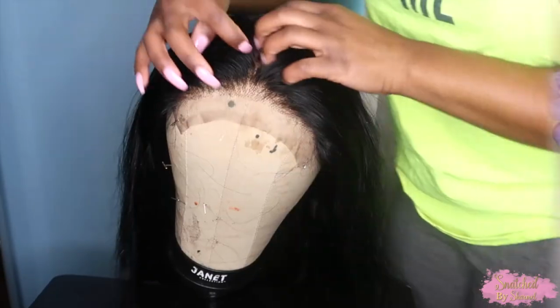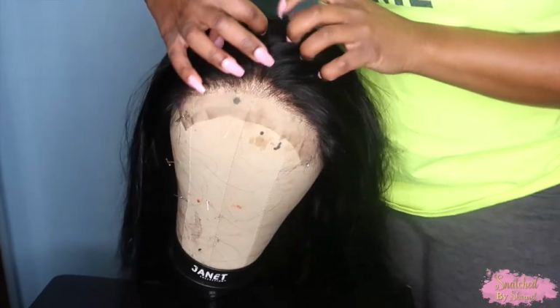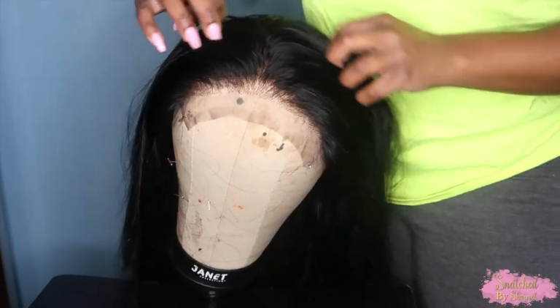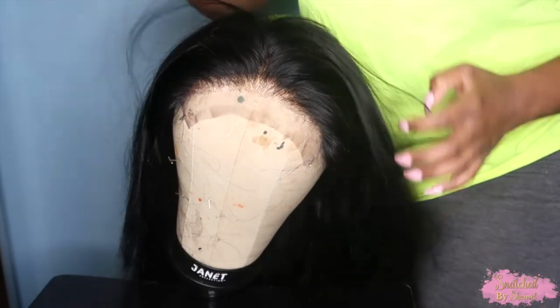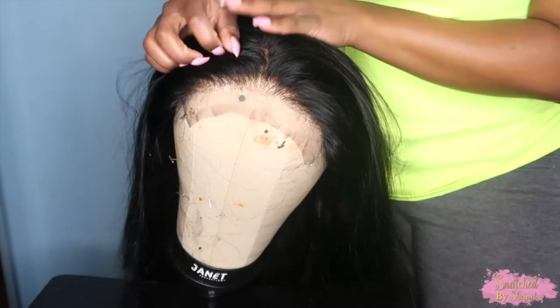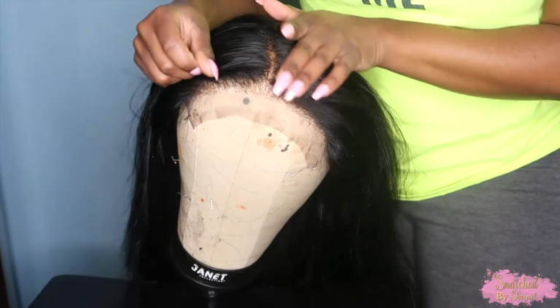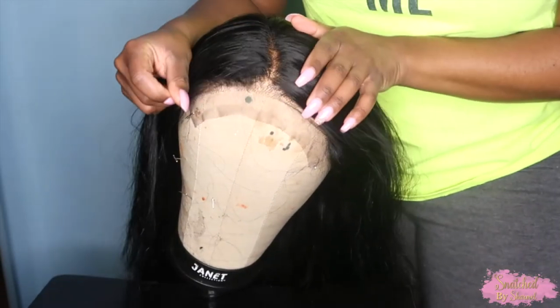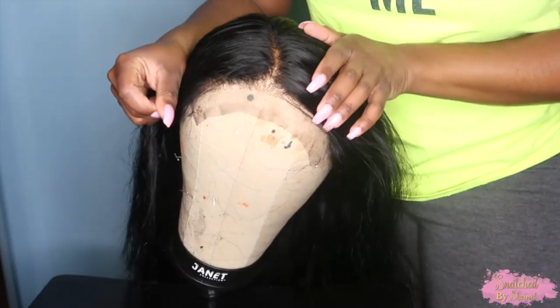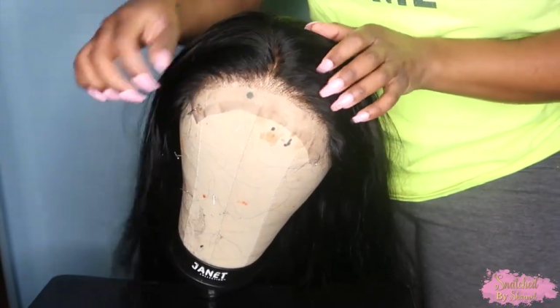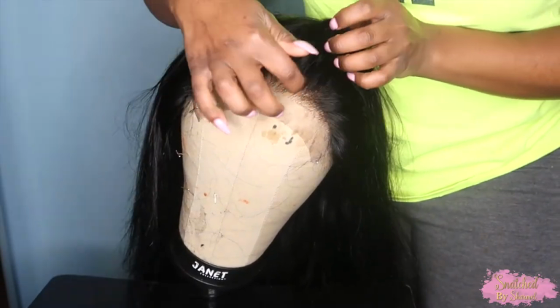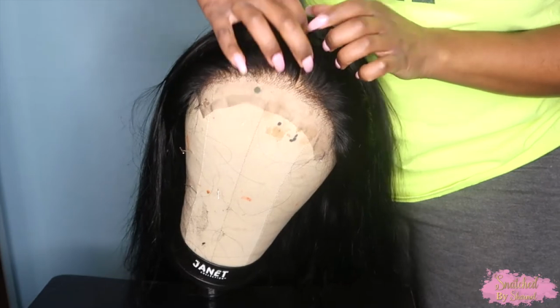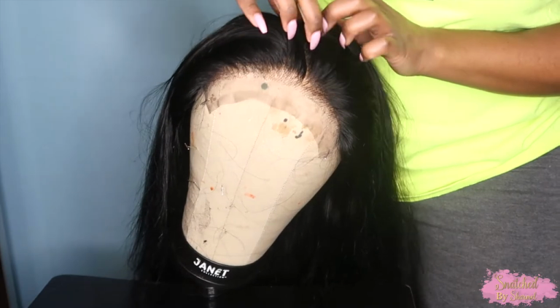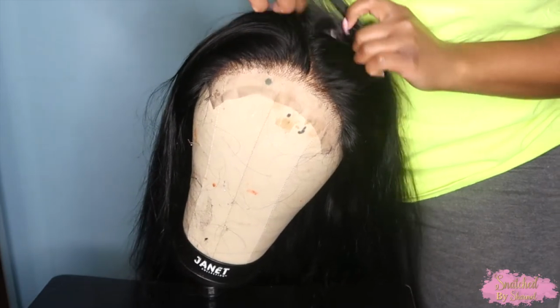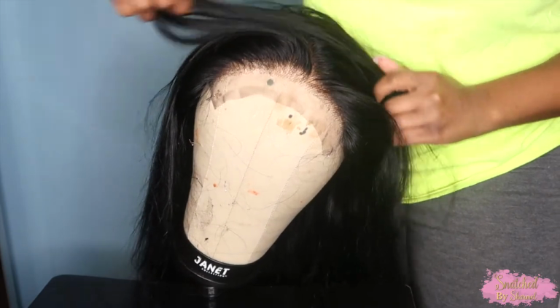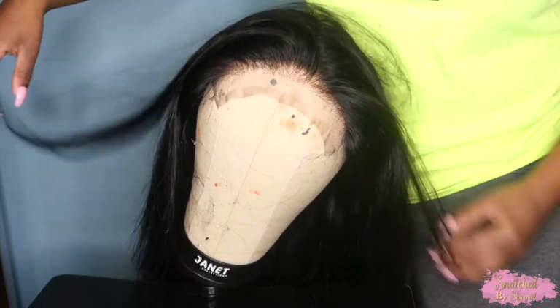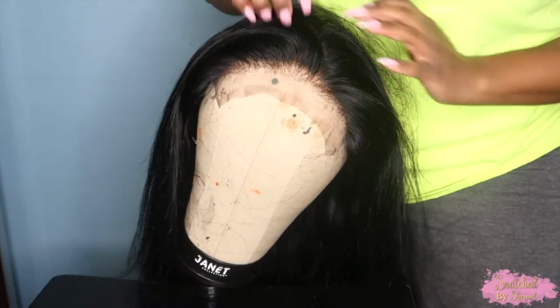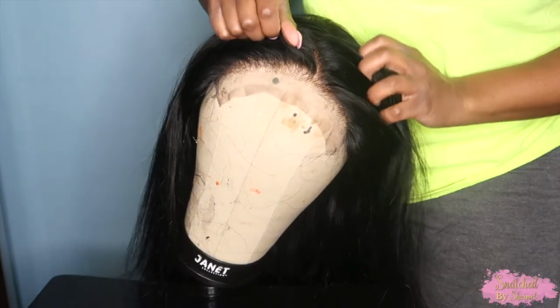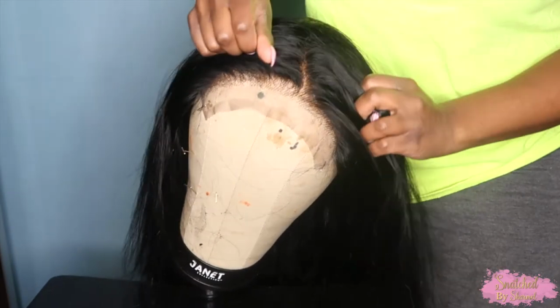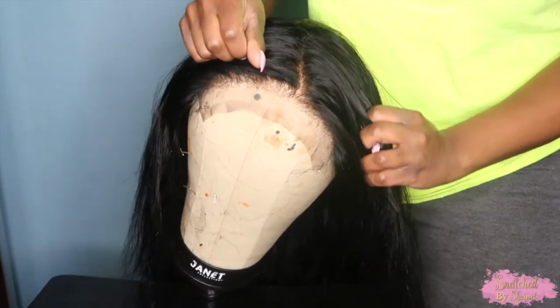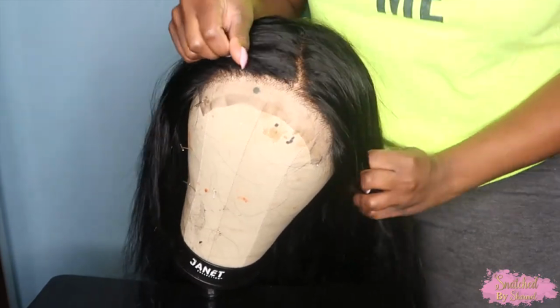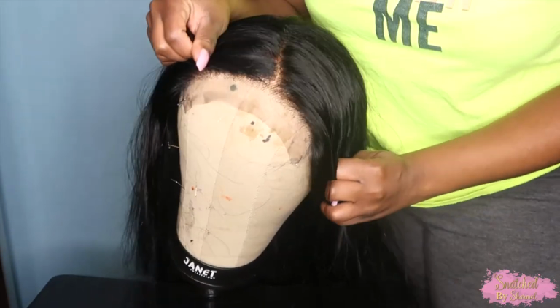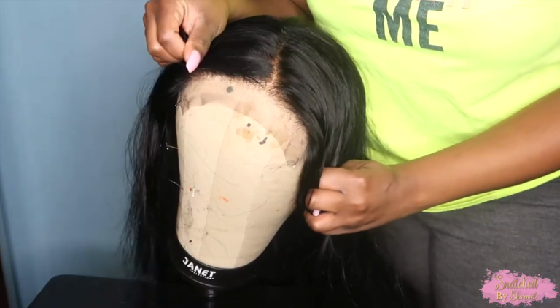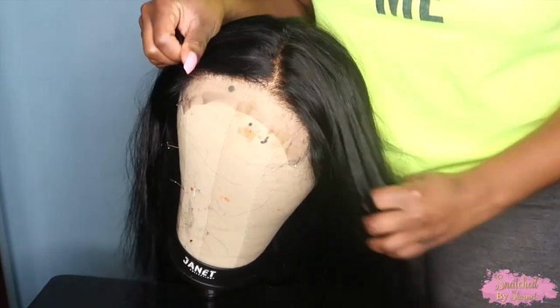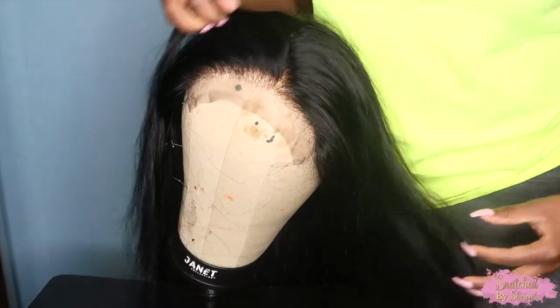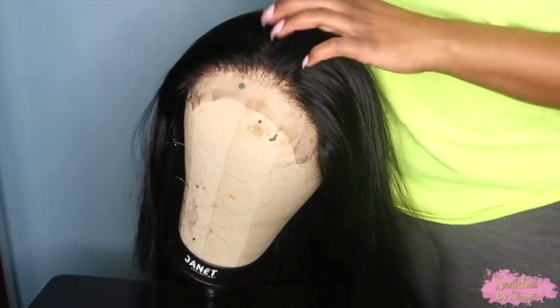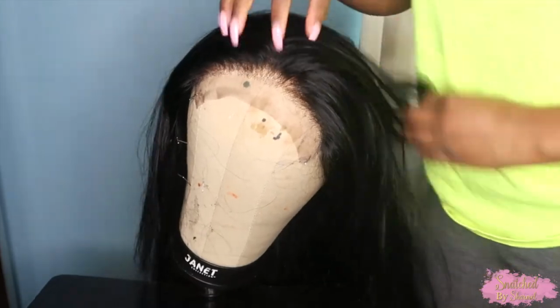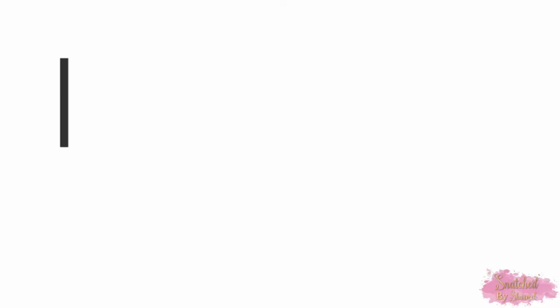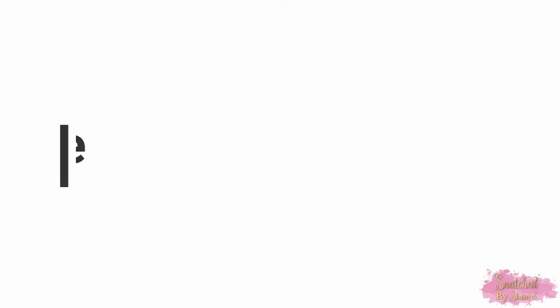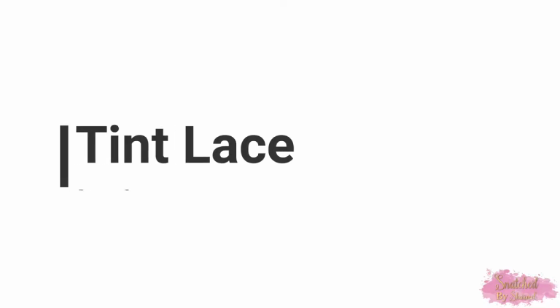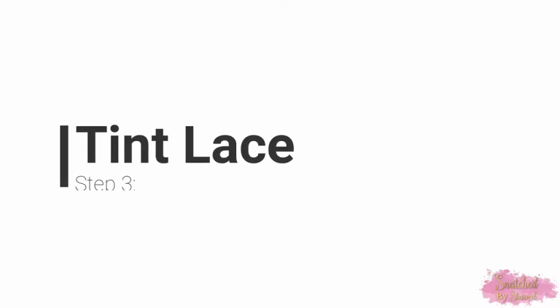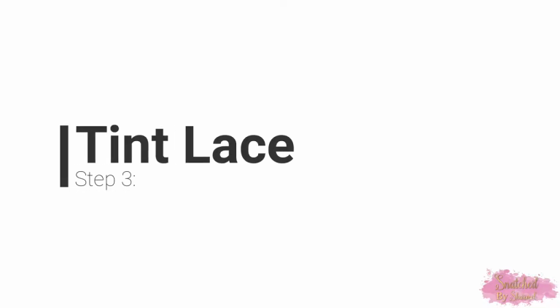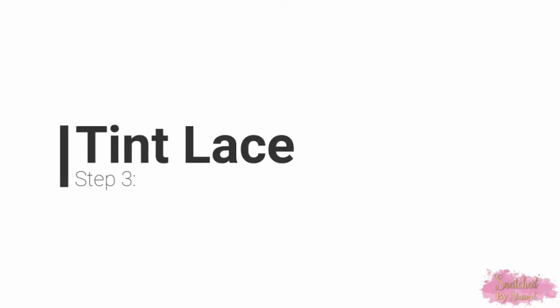And here's how my wig looks after I've bleached the knots, toned the knots, and colored my roots jet black. As you guys can see, it already looks really natural. So the last step is toning the lace.